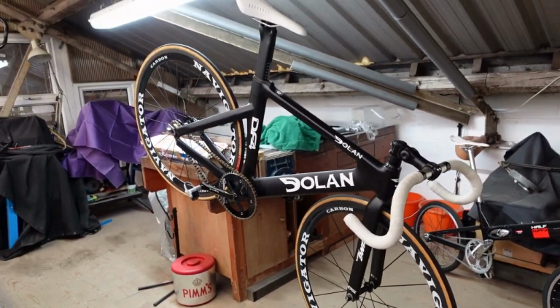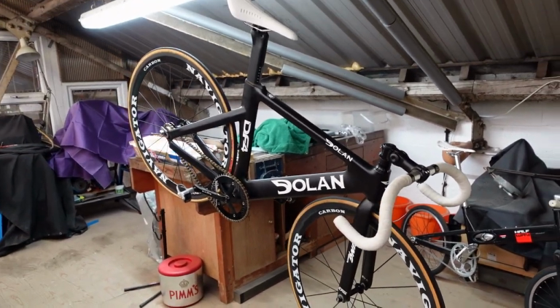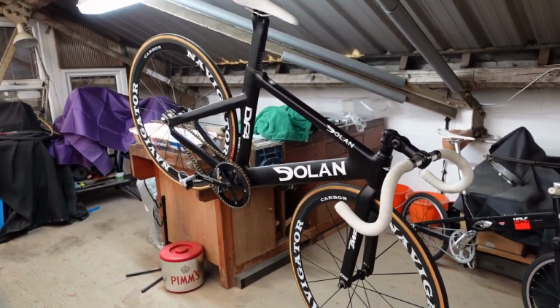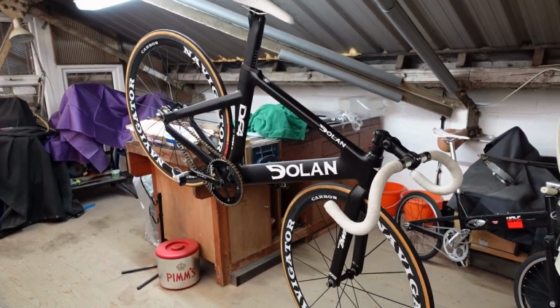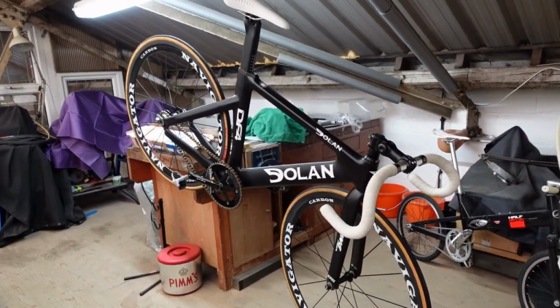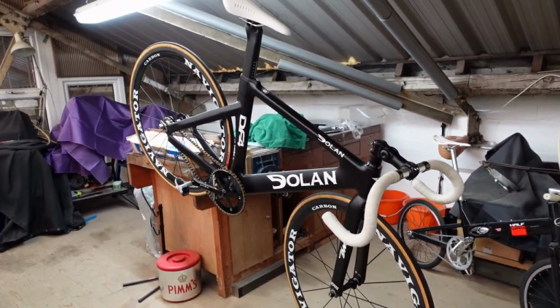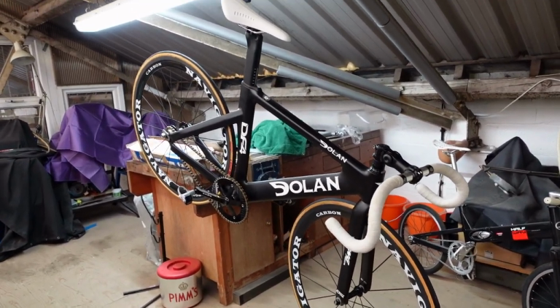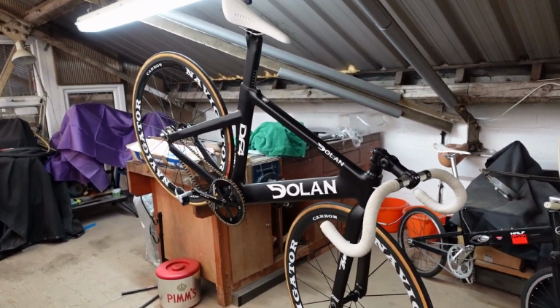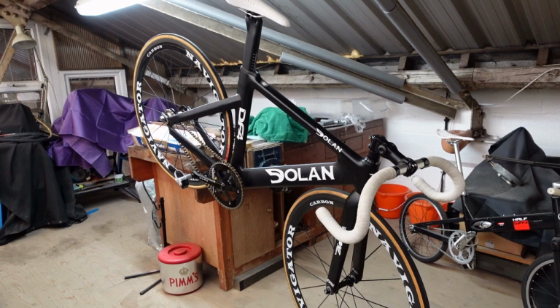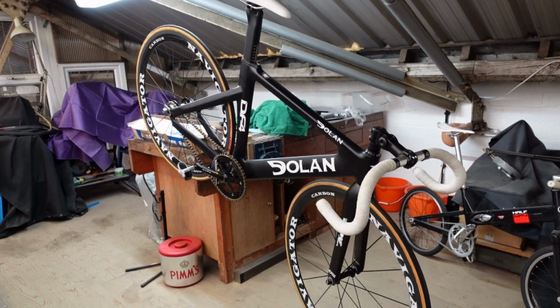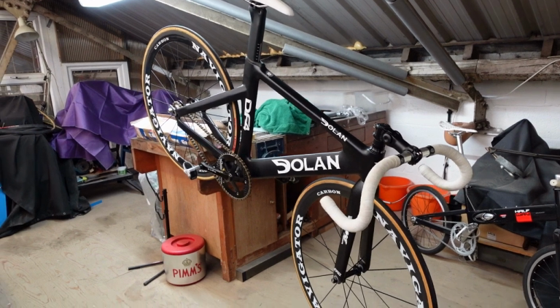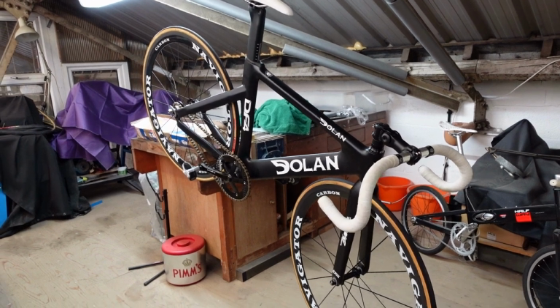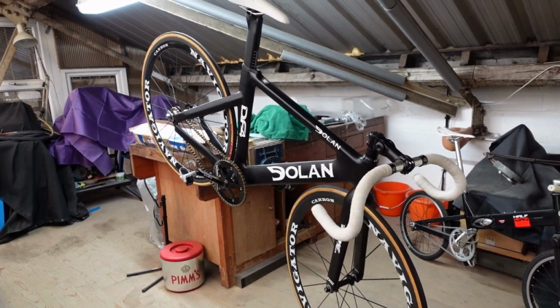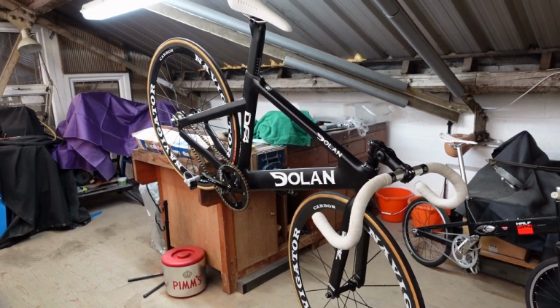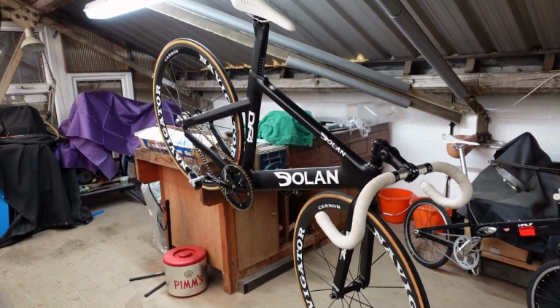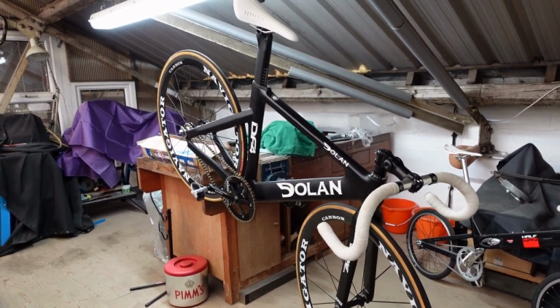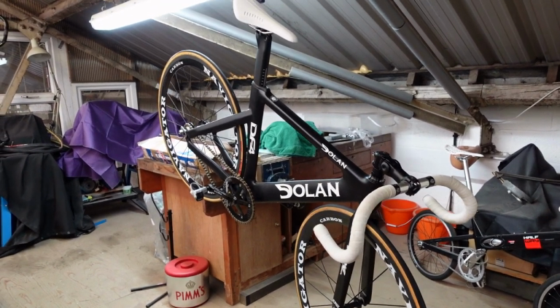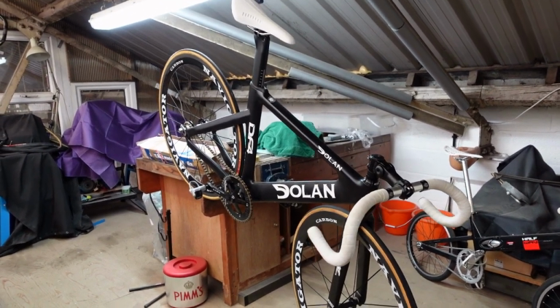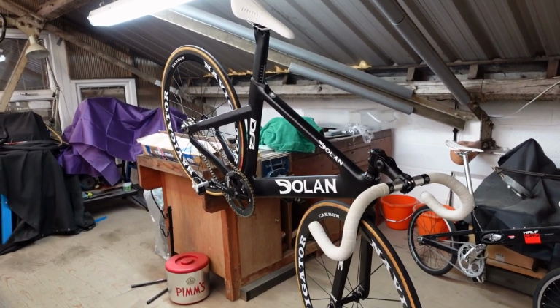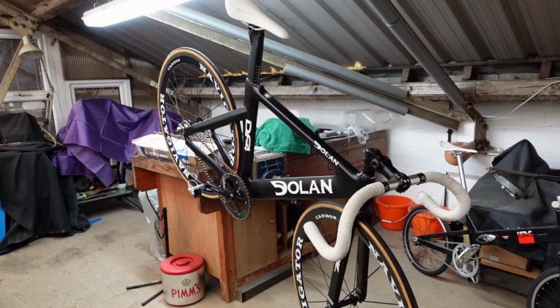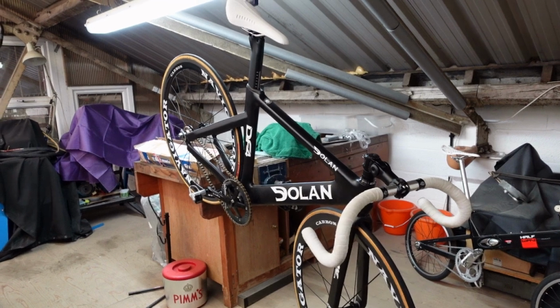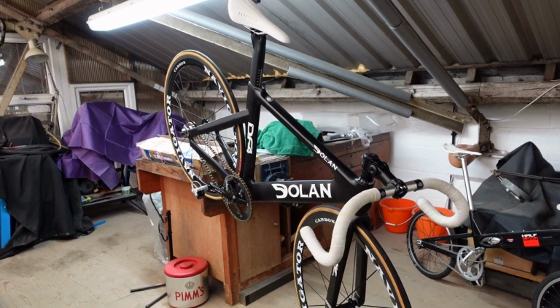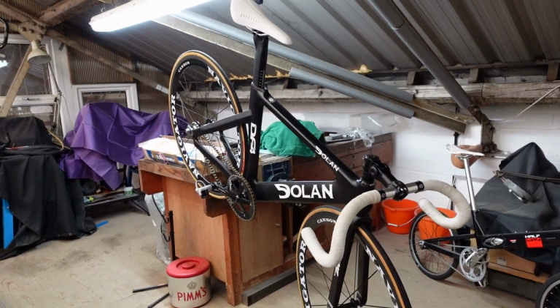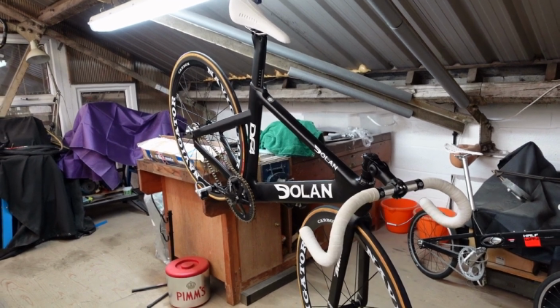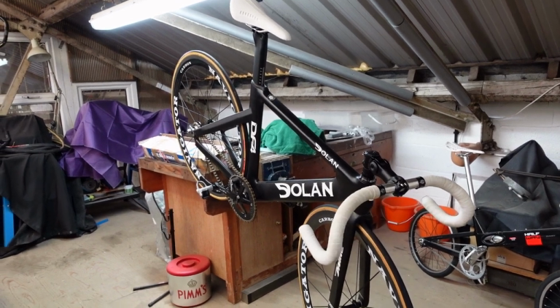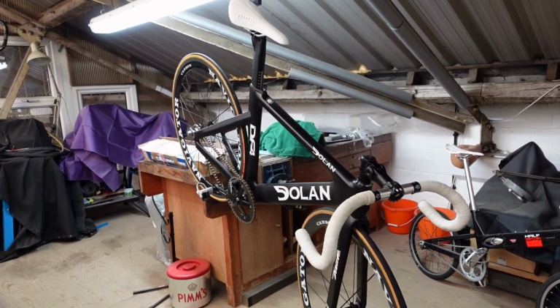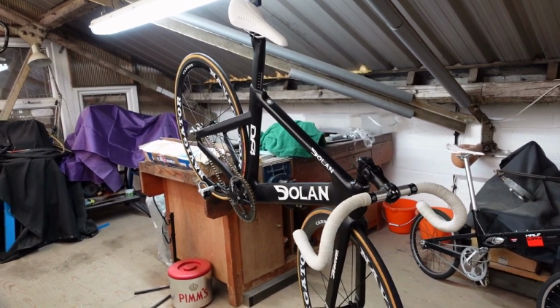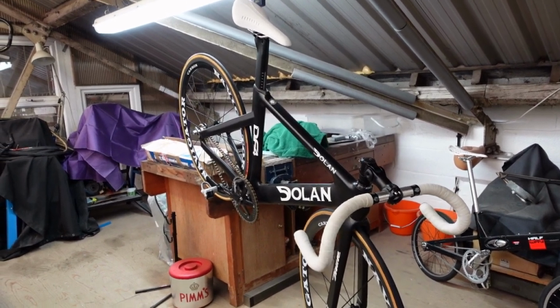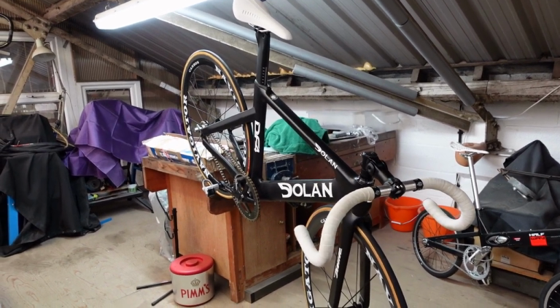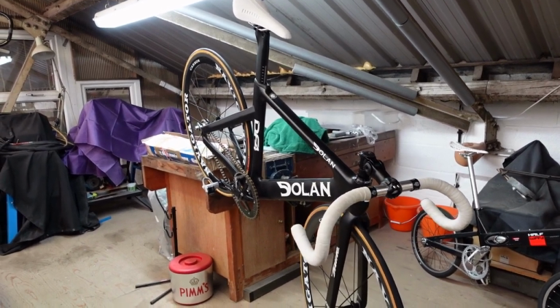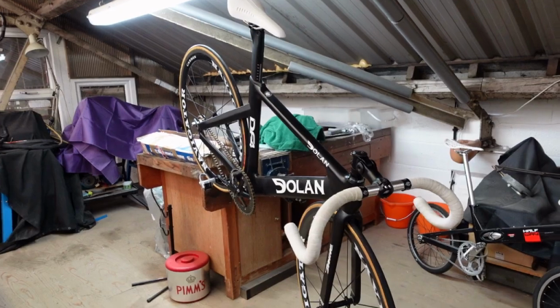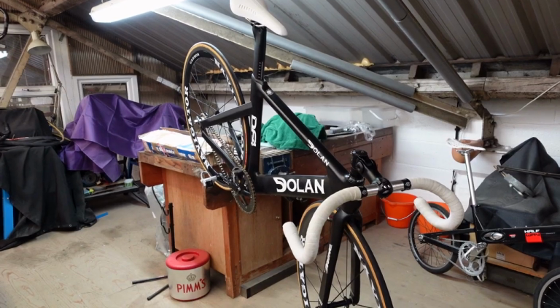That's about it for the DF4. As I said, I'll do a video on my other track bike and we can do some comparisons on the weight. Many thanks for watching — stay happy, strong, and healthy, be adventurous. Cheerio!